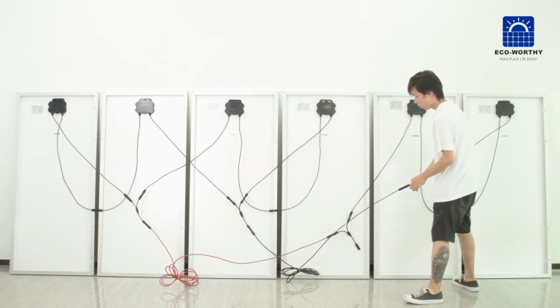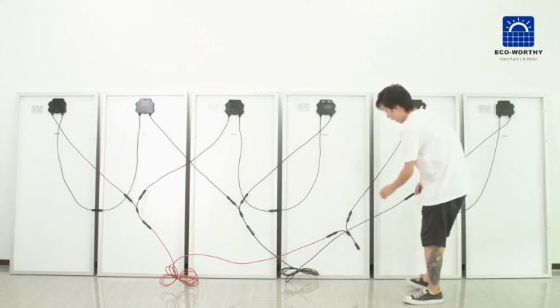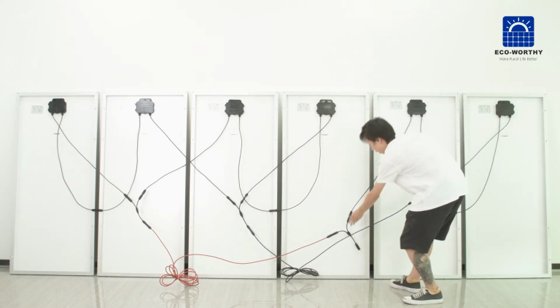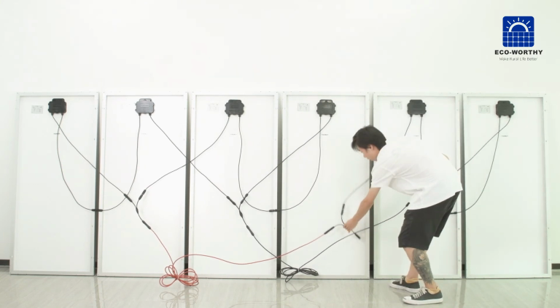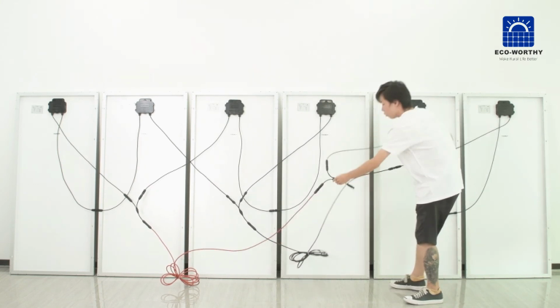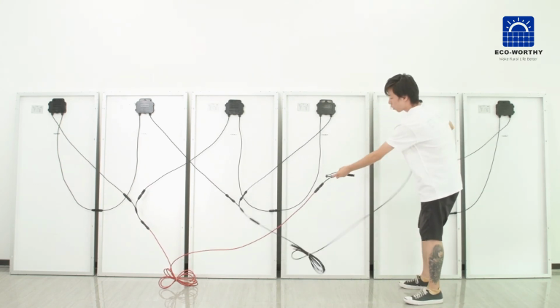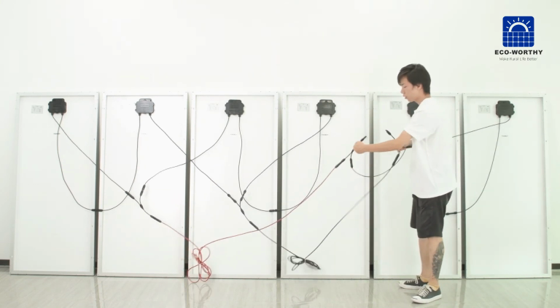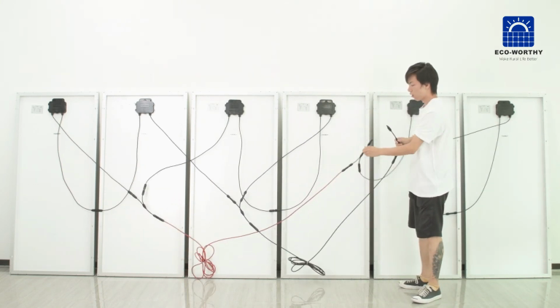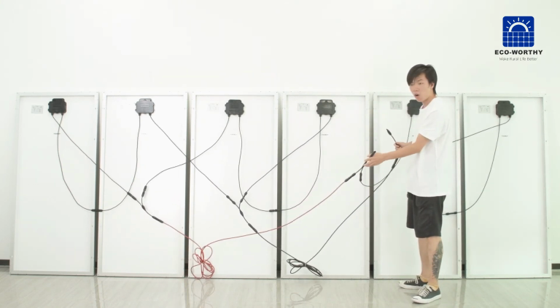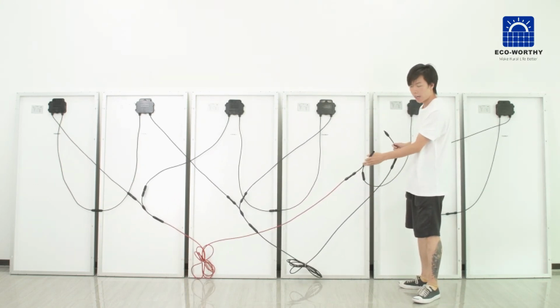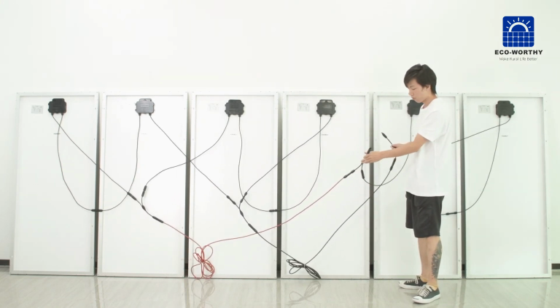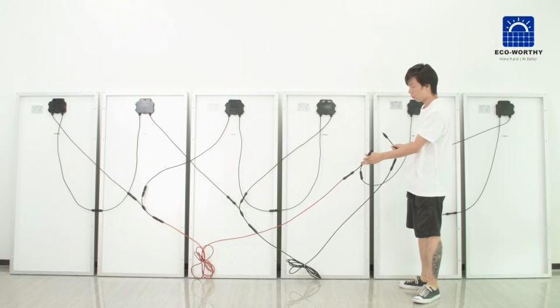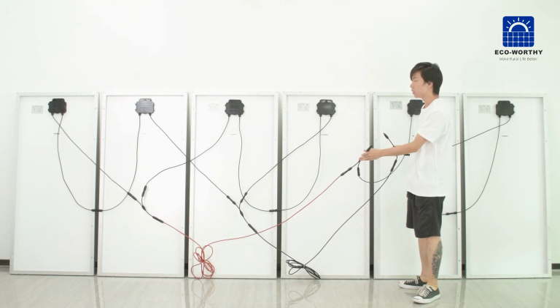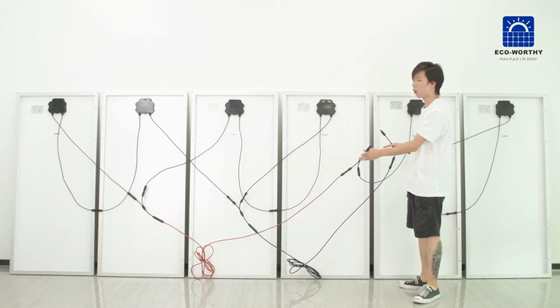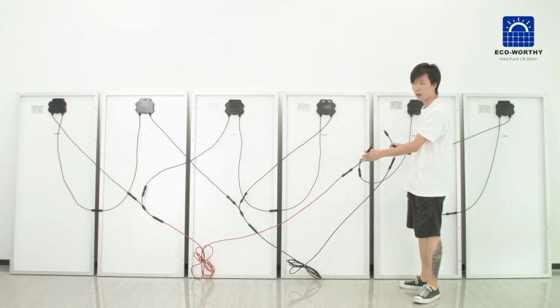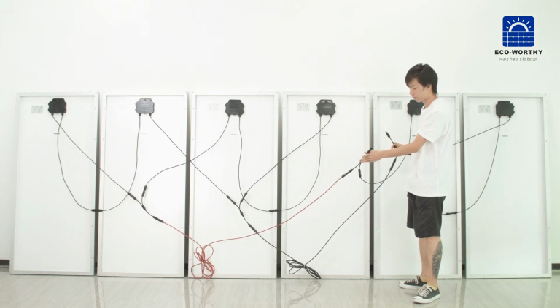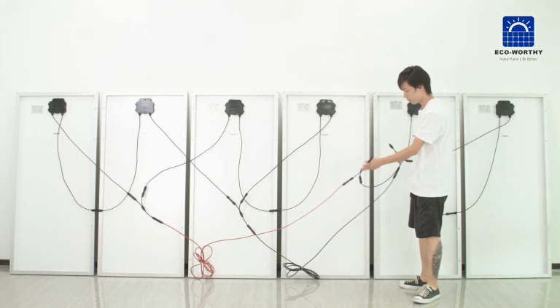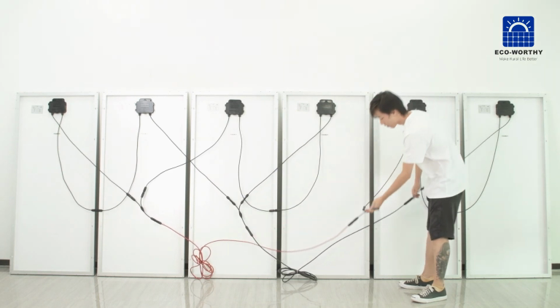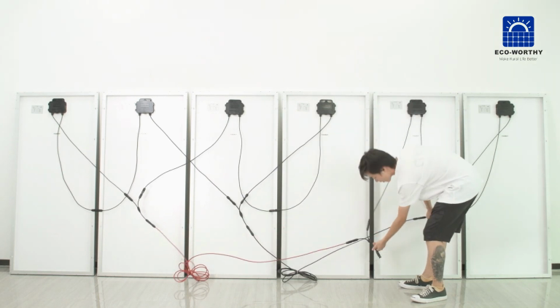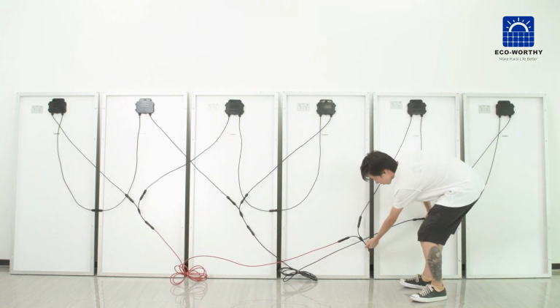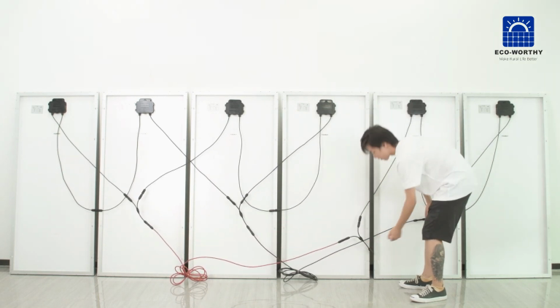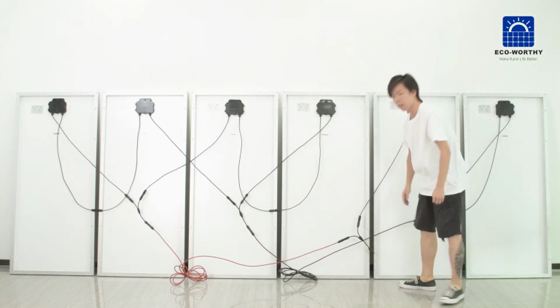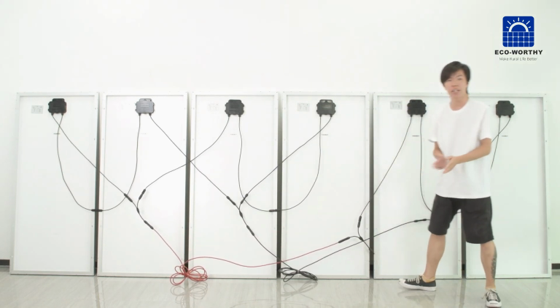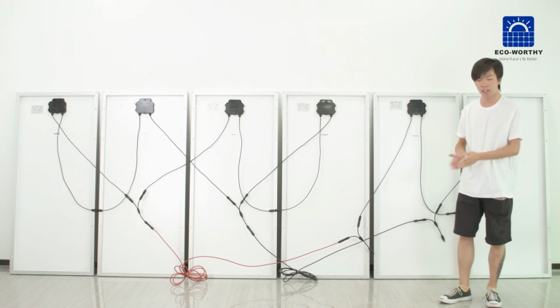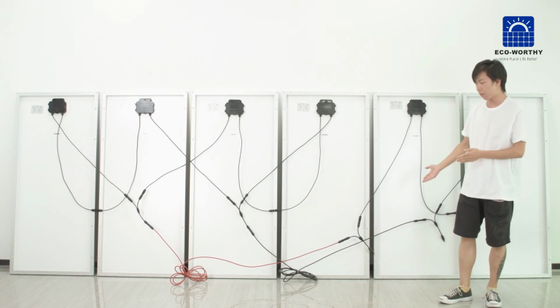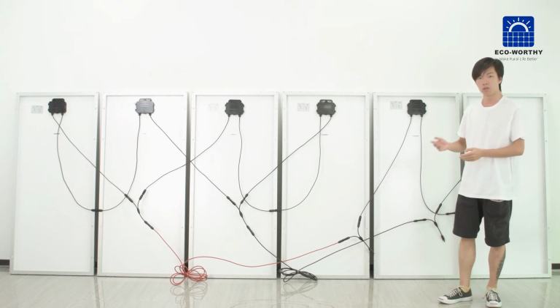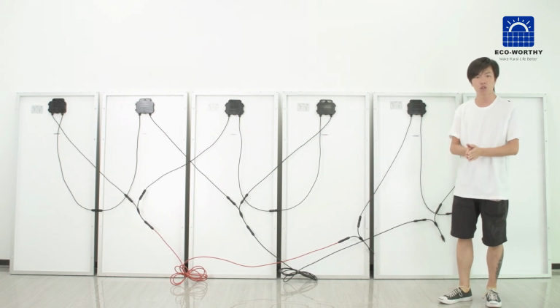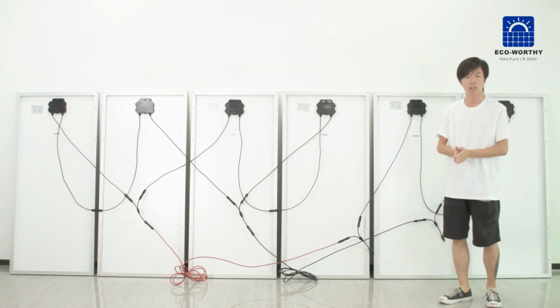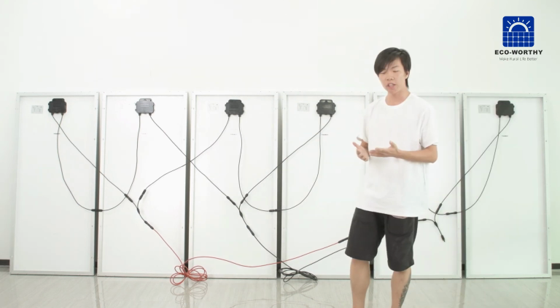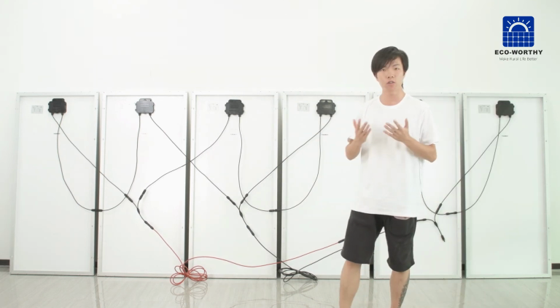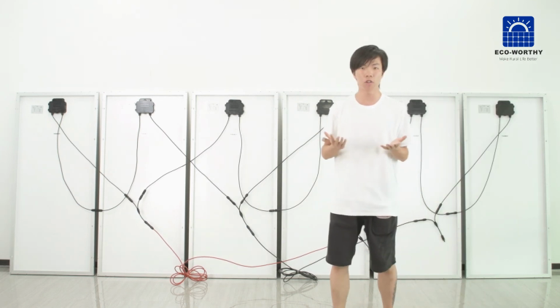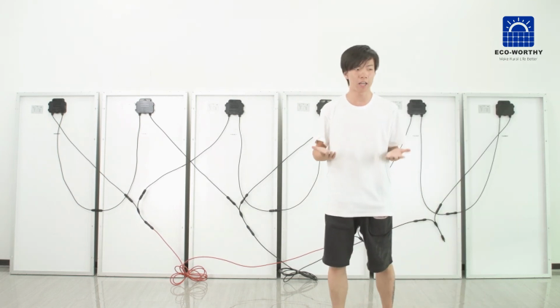Now we have two final output cables for the solar panel array. We need to connect them to the controller, so we need the solar controller cable. The positive one also needs the extension cable.